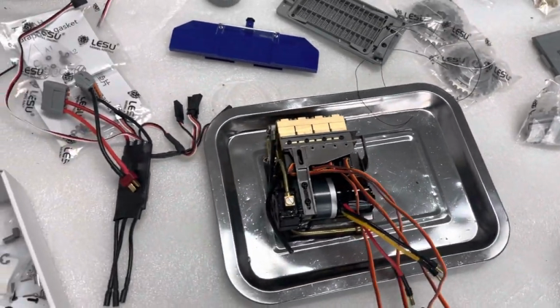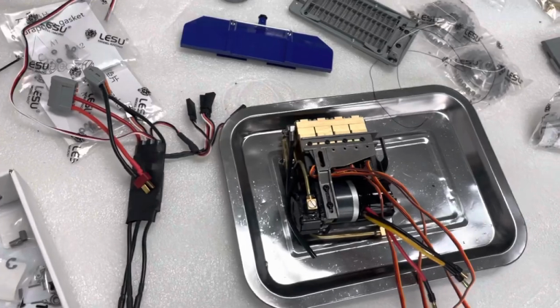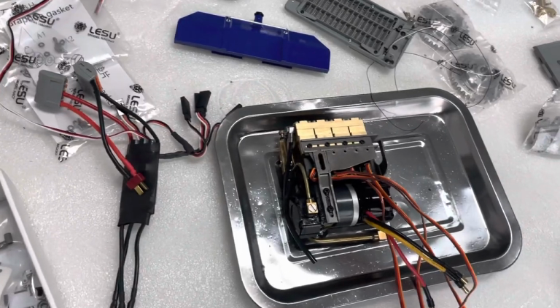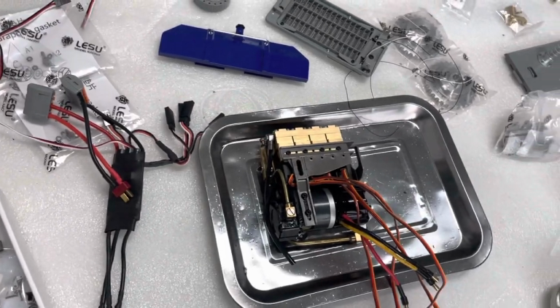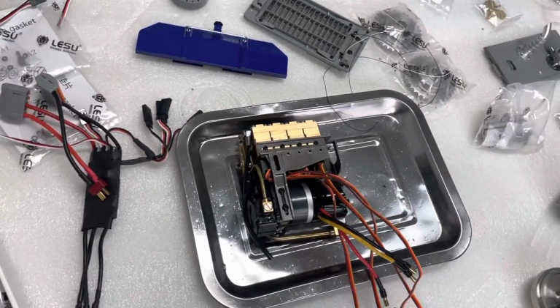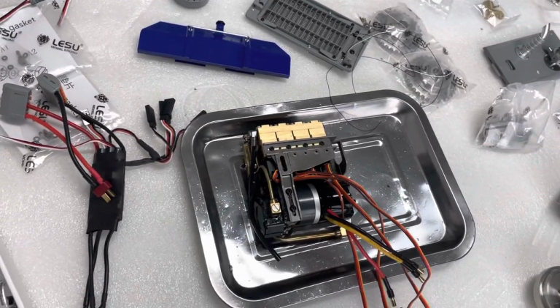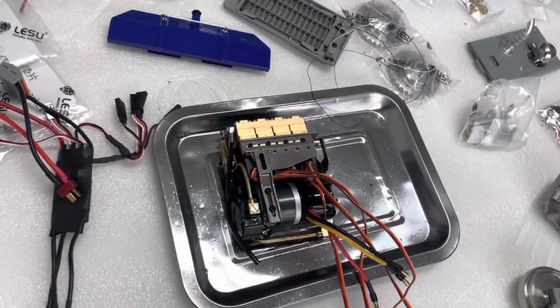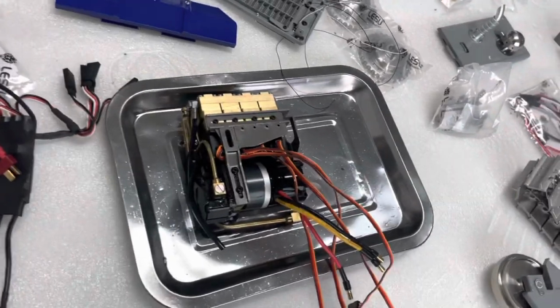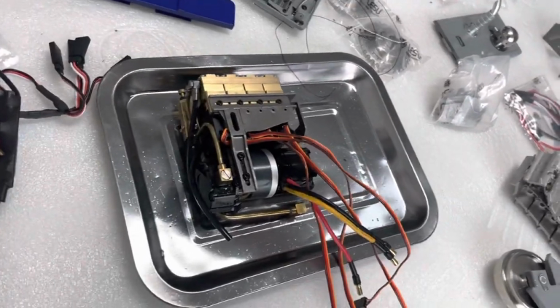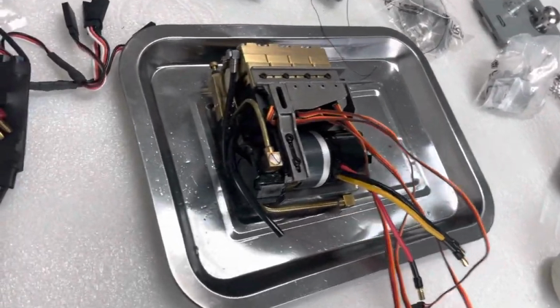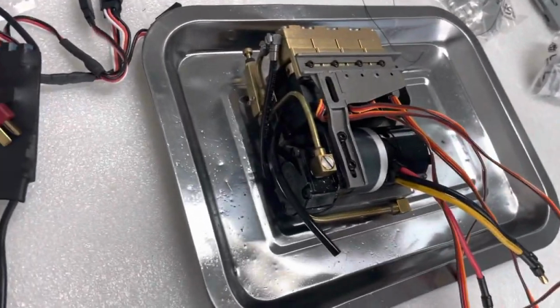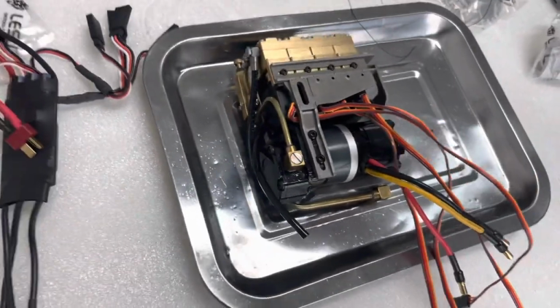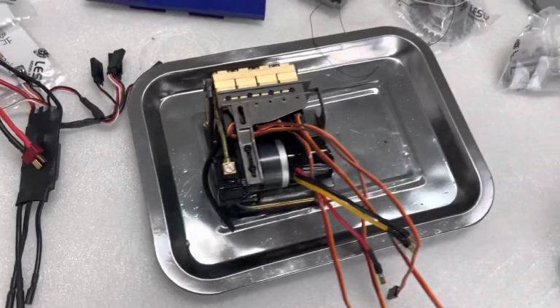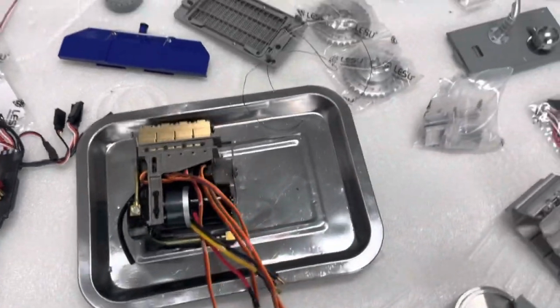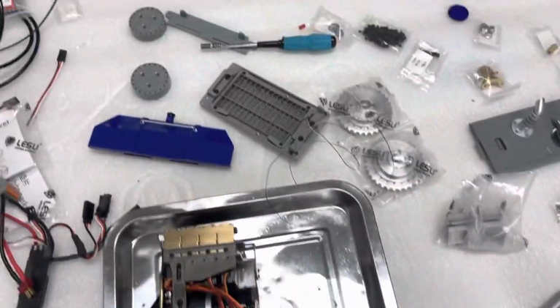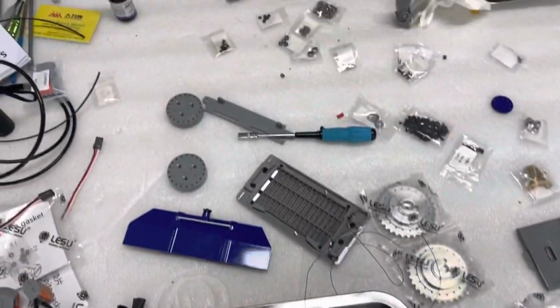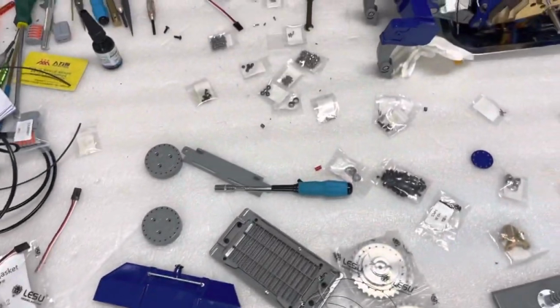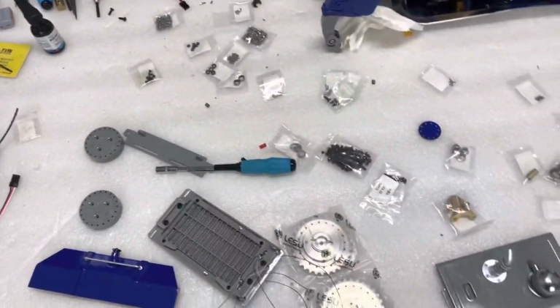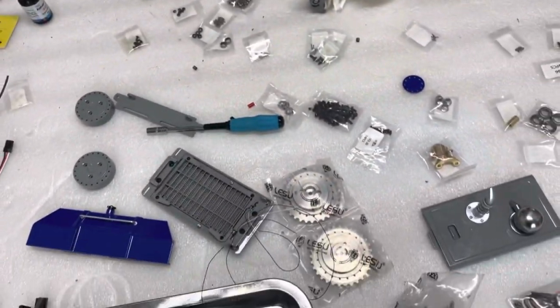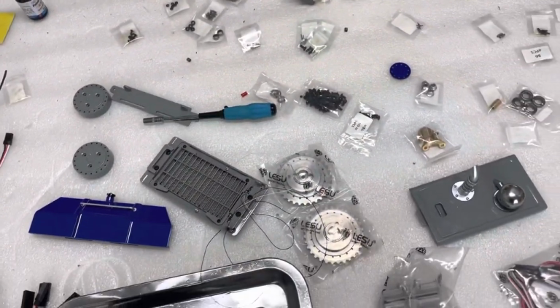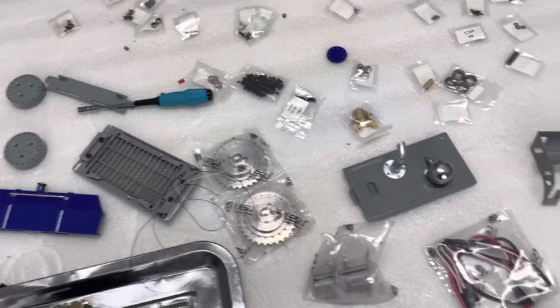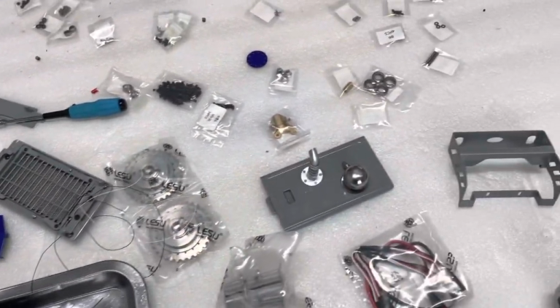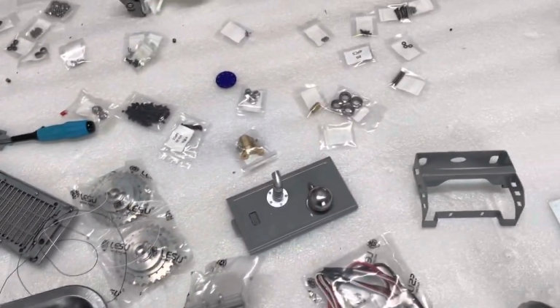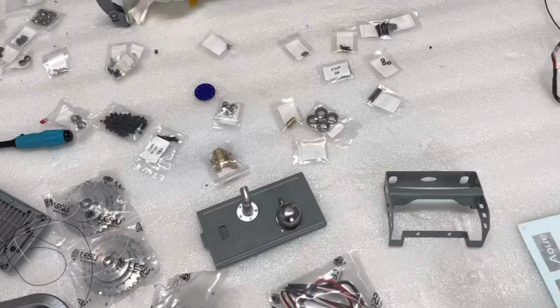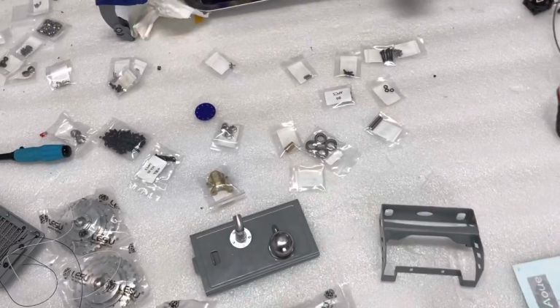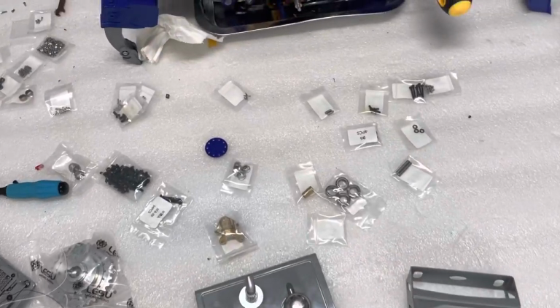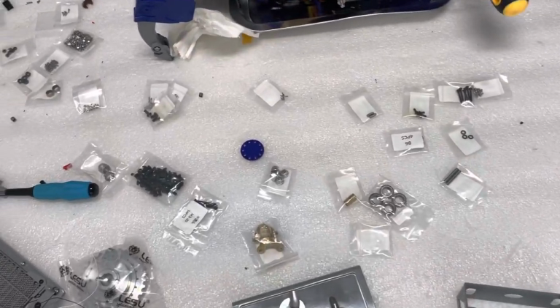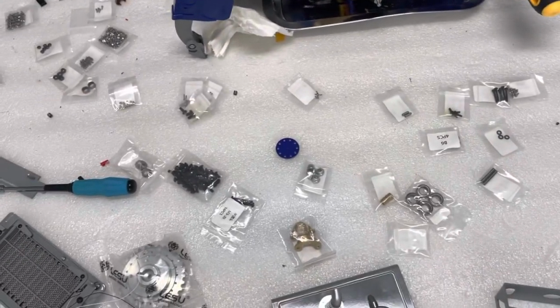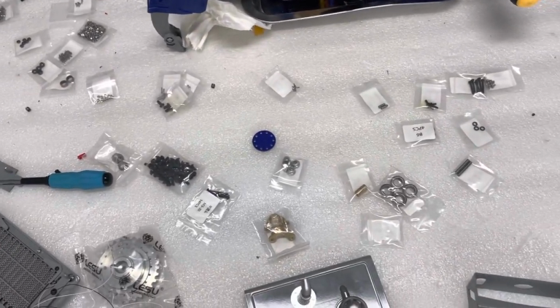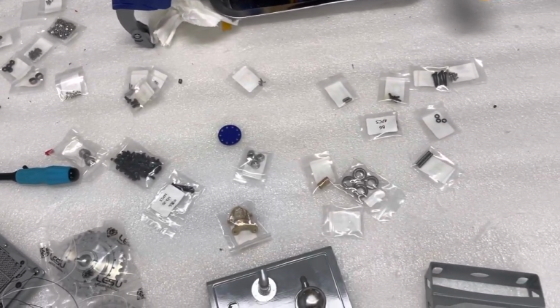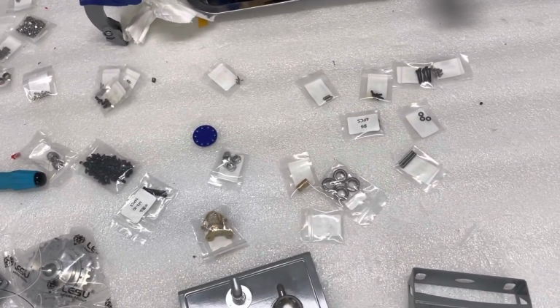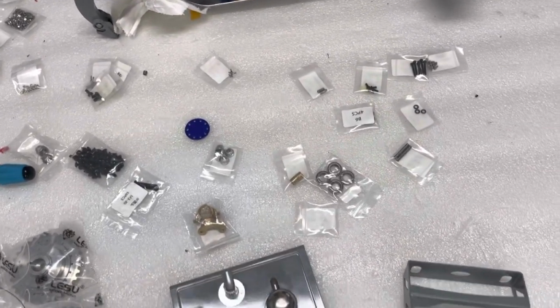Later we will clean it and assemble it to the bulldozer. Here we see all the other parts: the sprocket, the engine cover, so many bolts, and bearings.